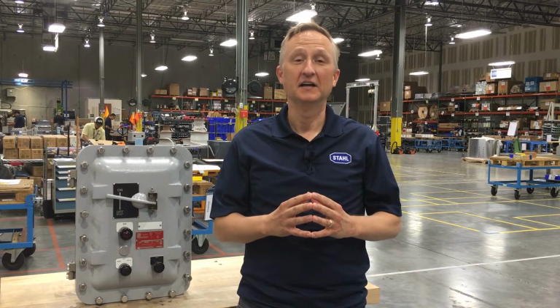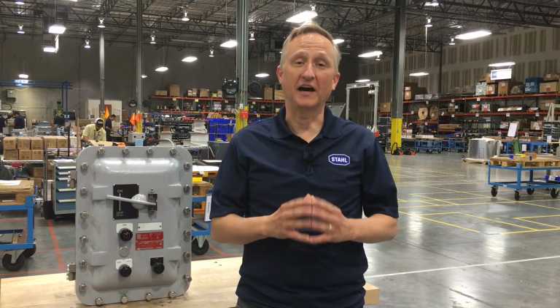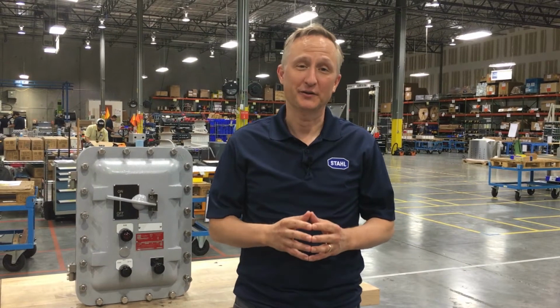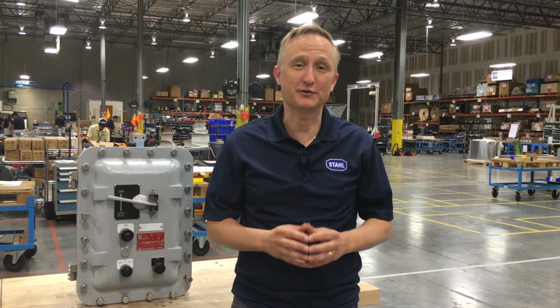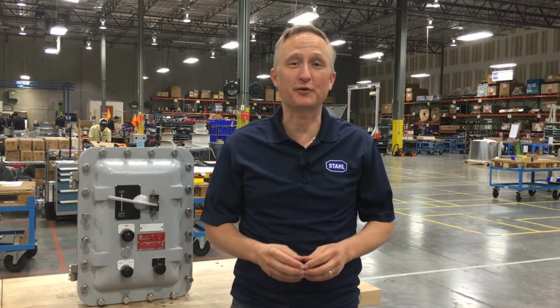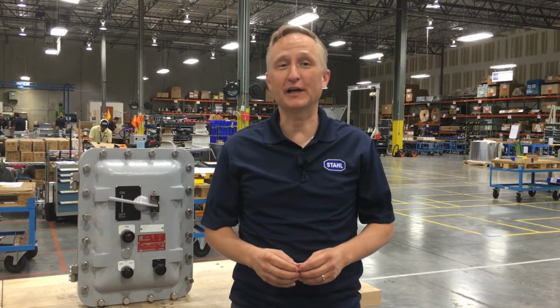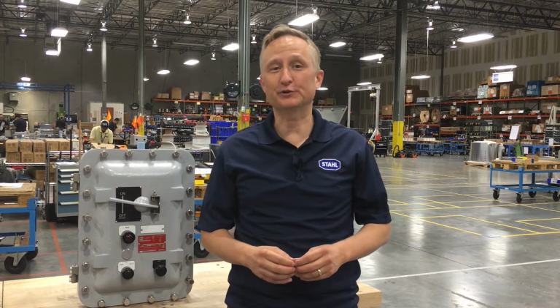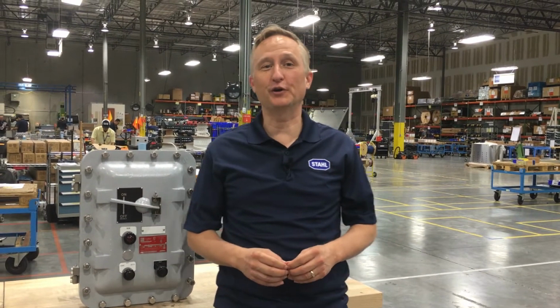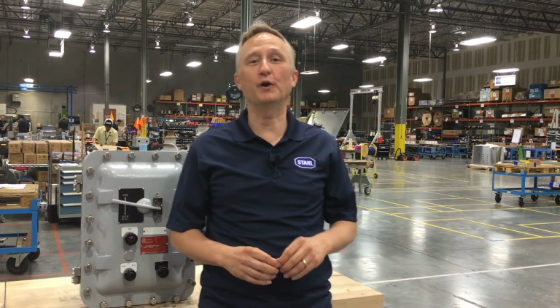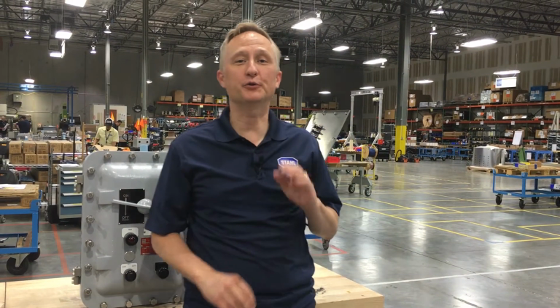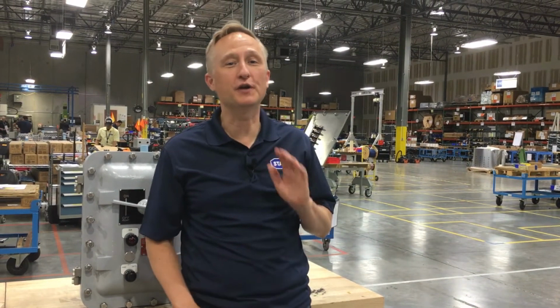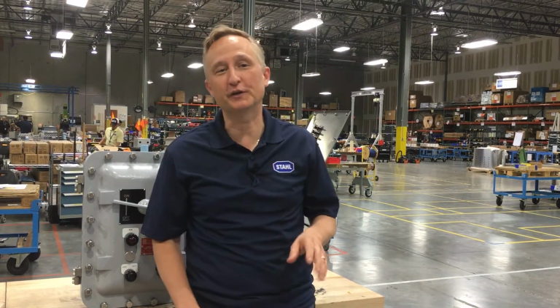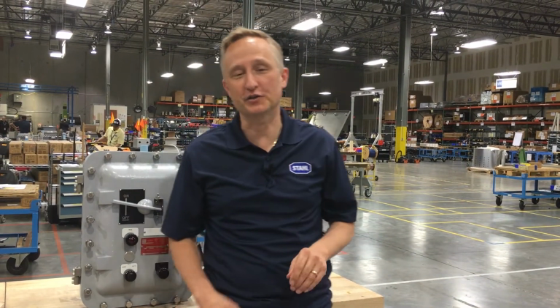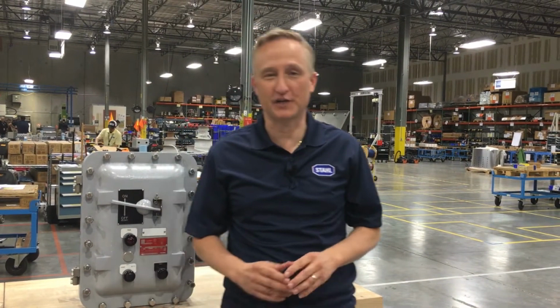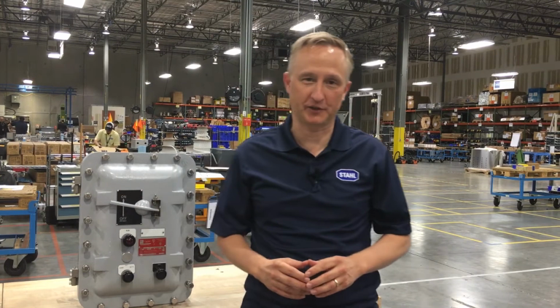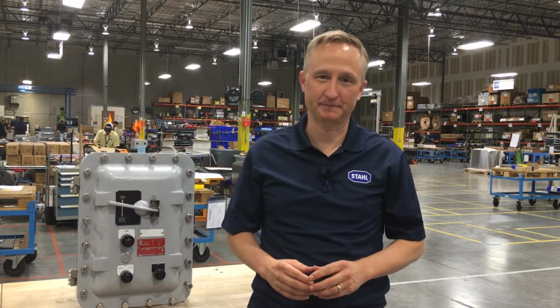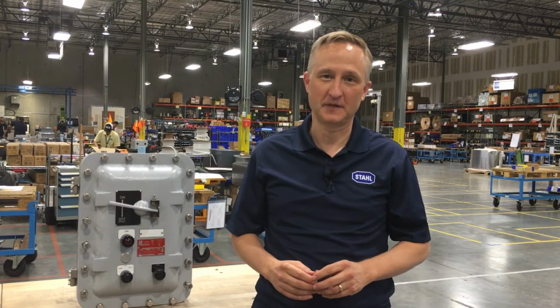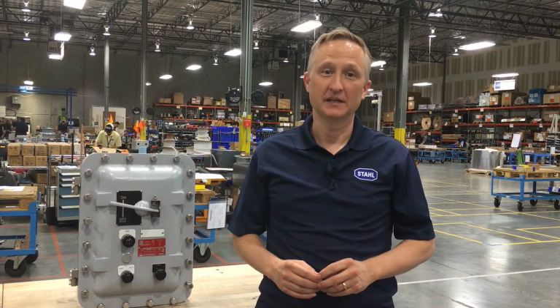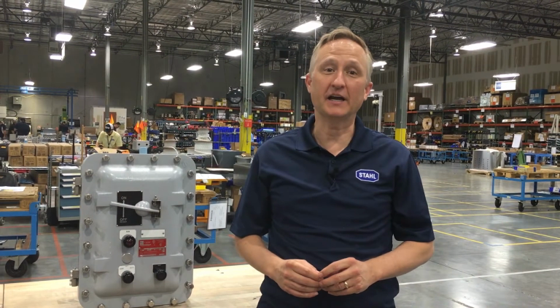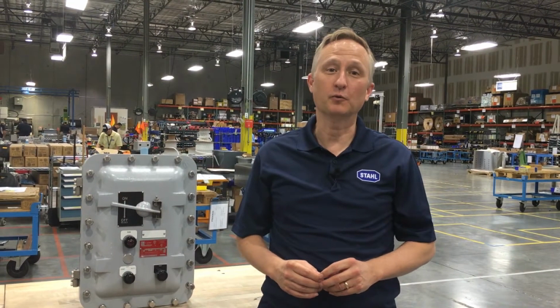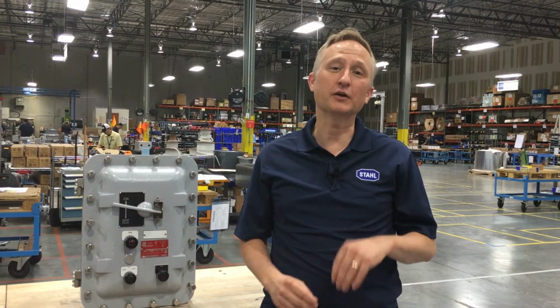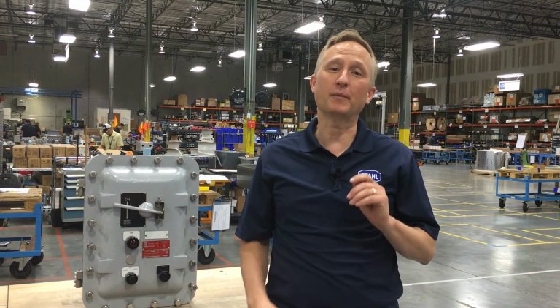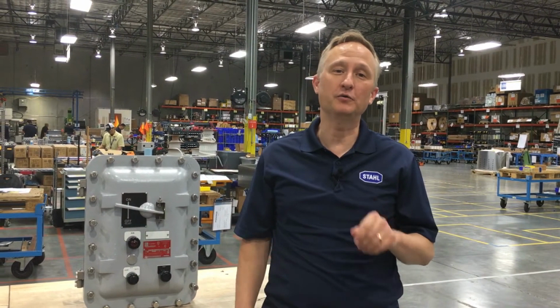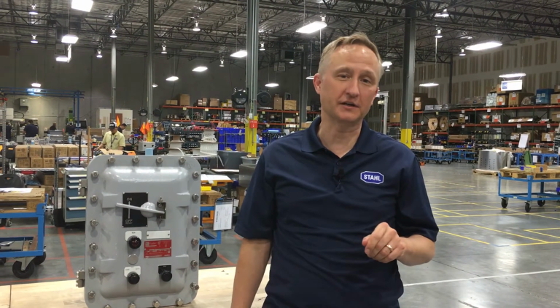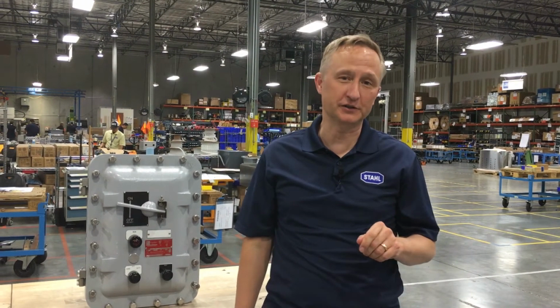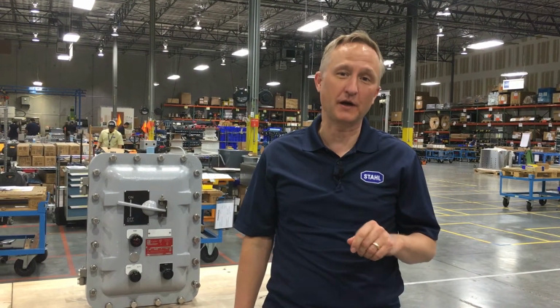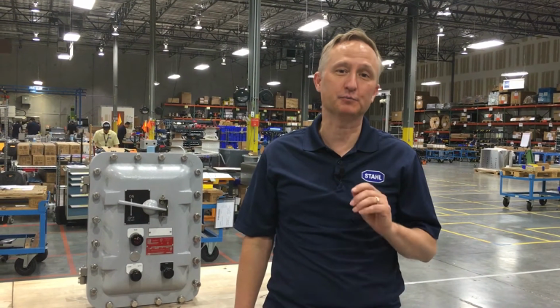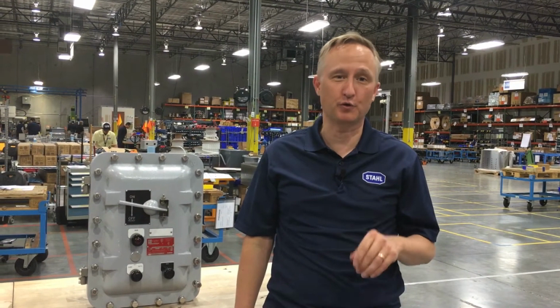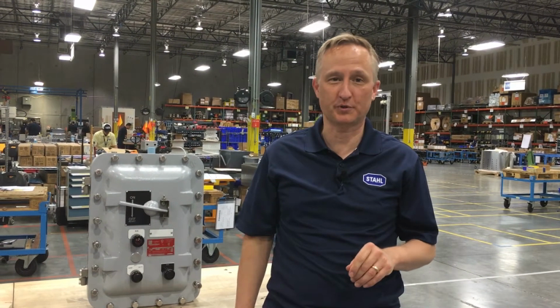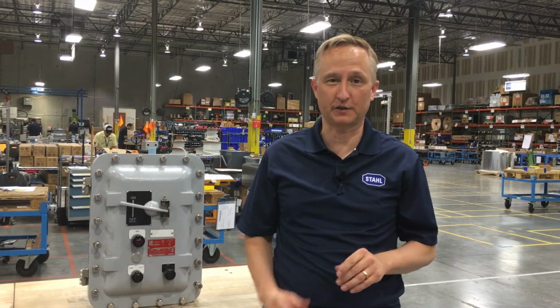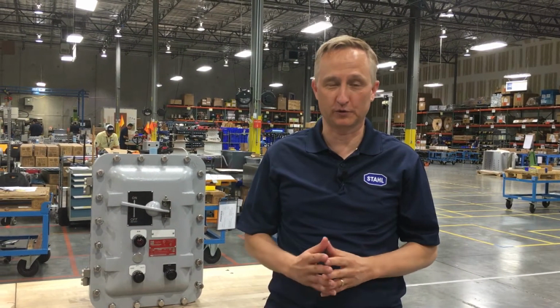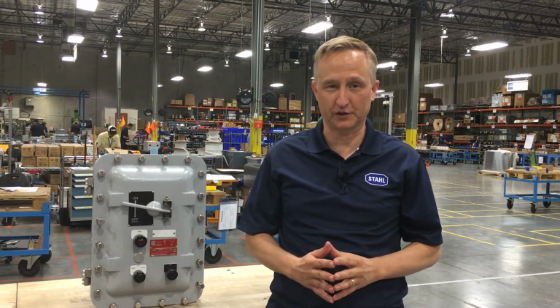Hi, this is Craig Yoss with Stahl and welcome to another edition of Shop Talk. Today, we're going to talk about a new technology around explosion-protected motor starters.